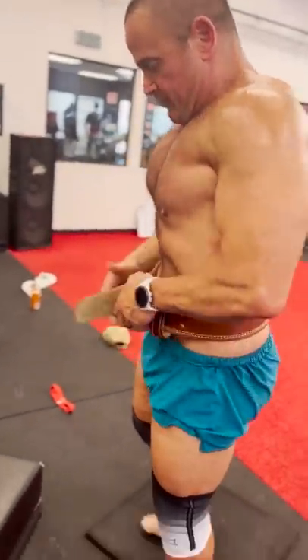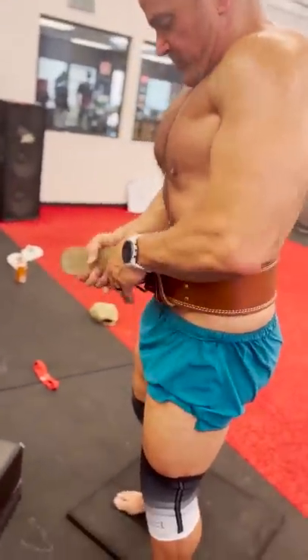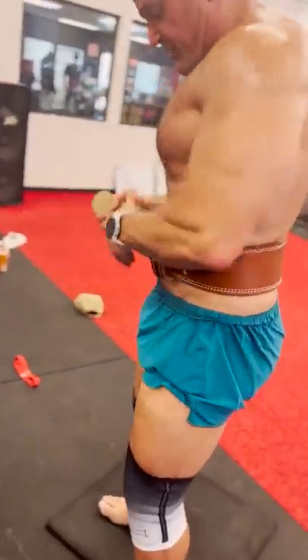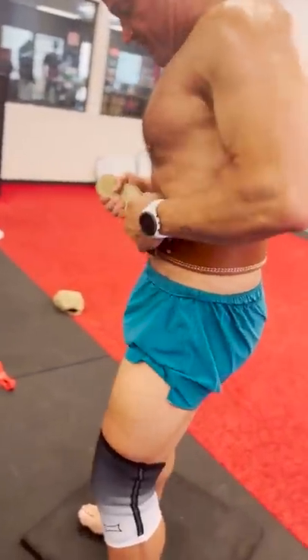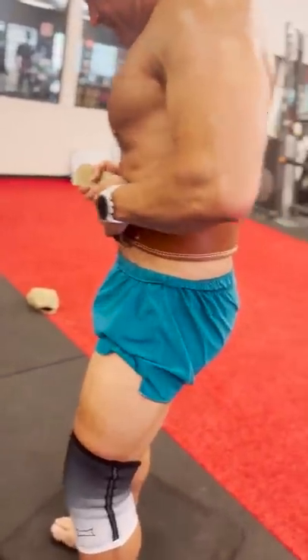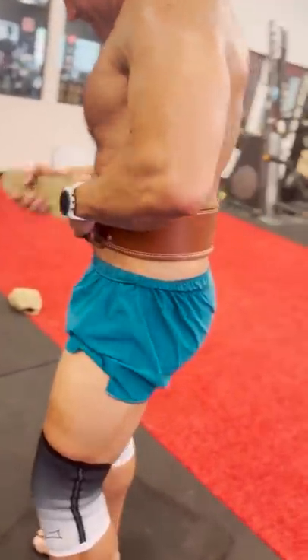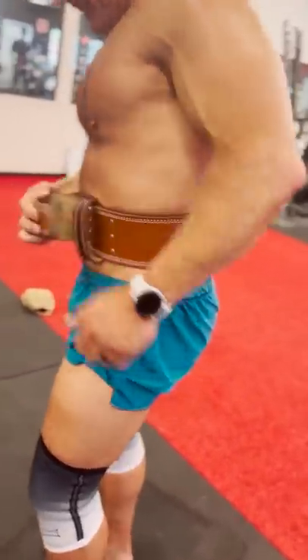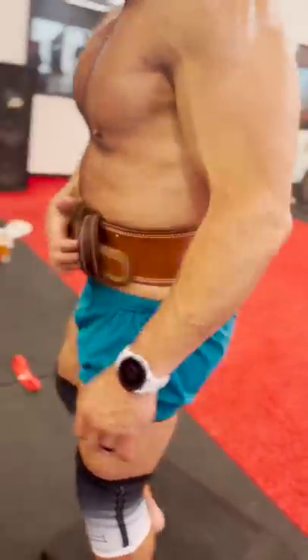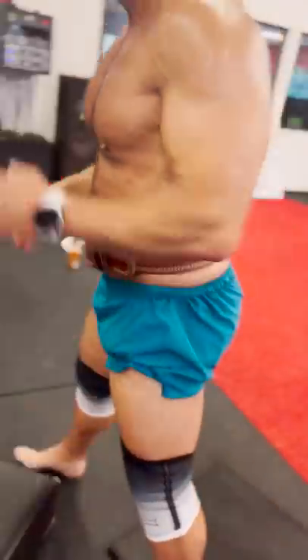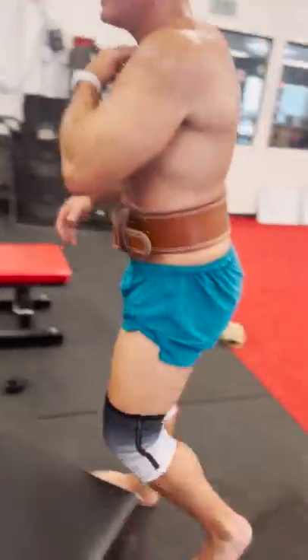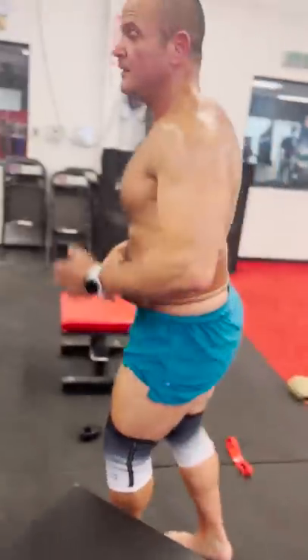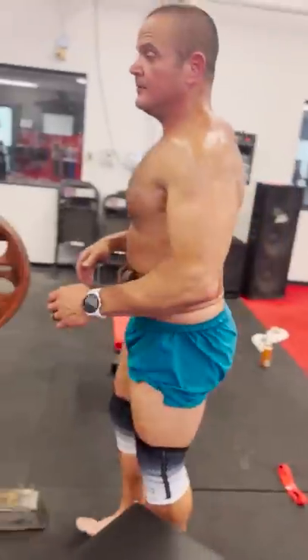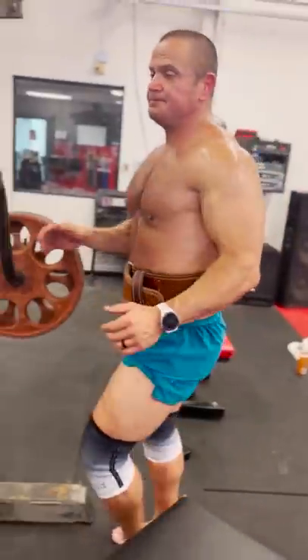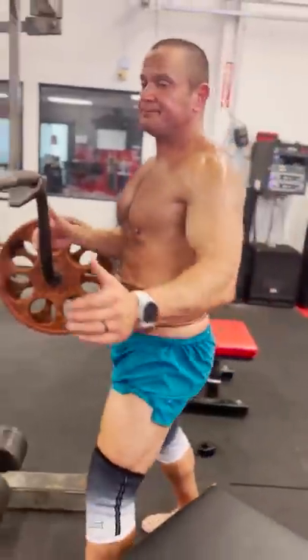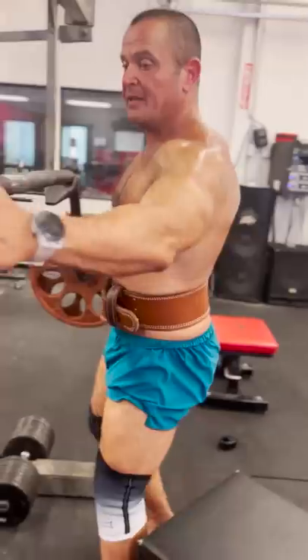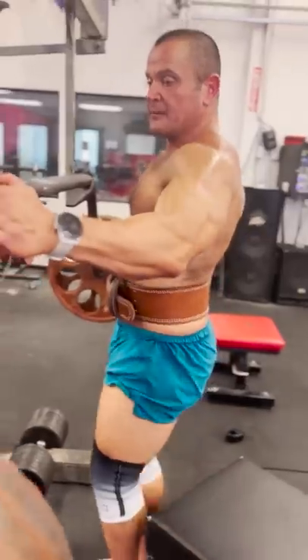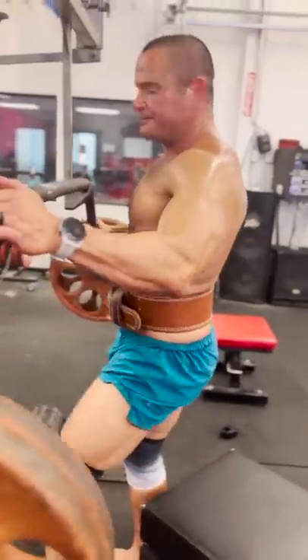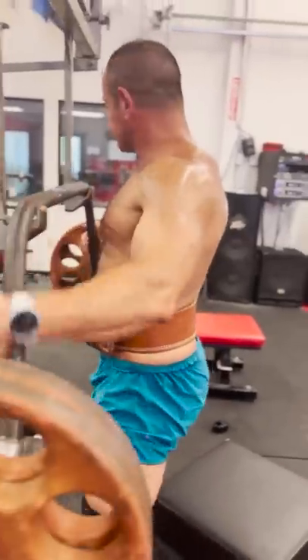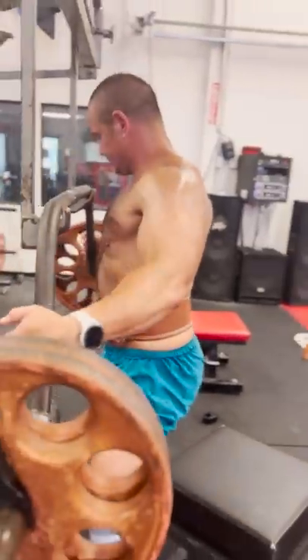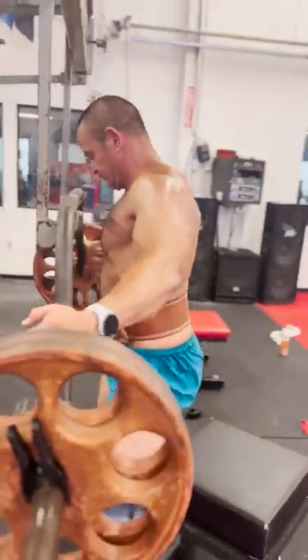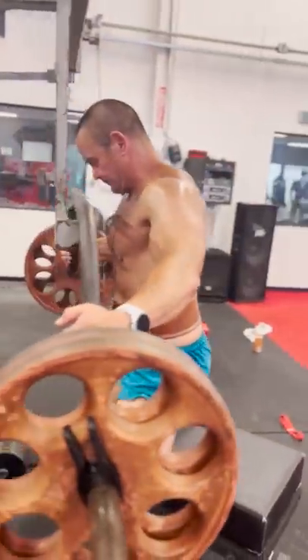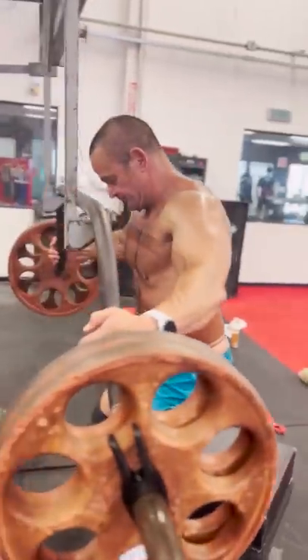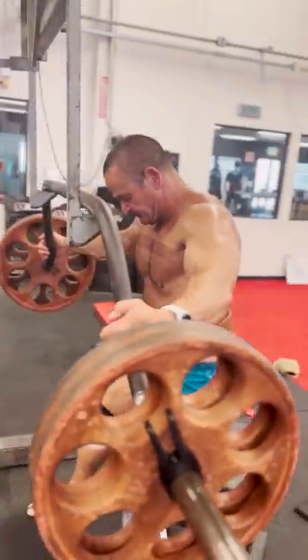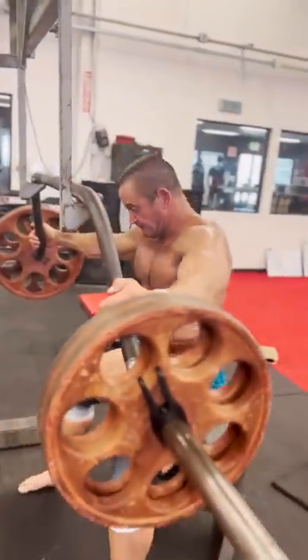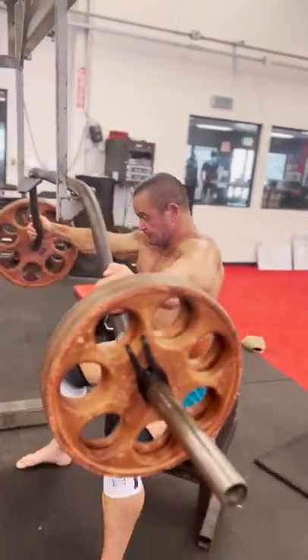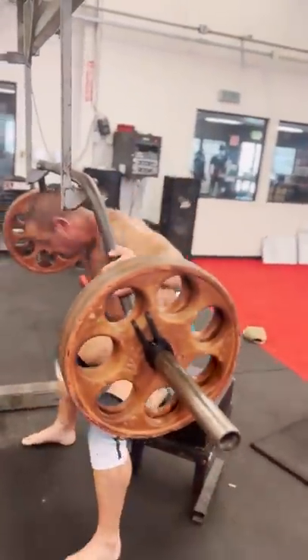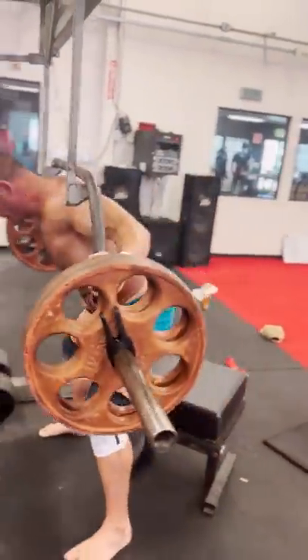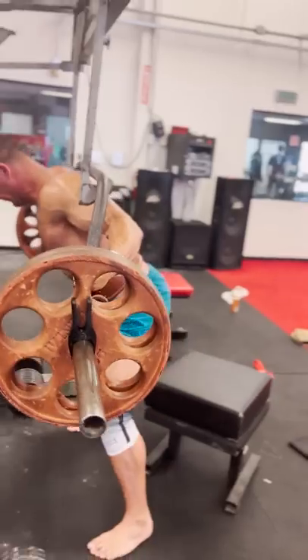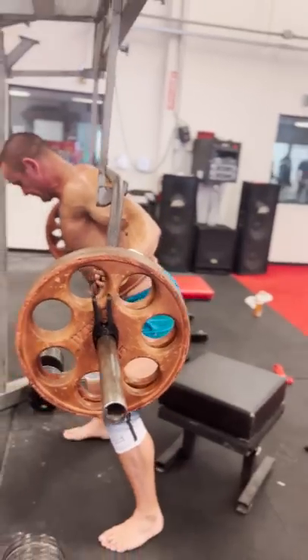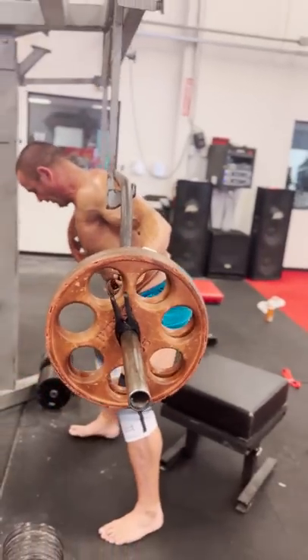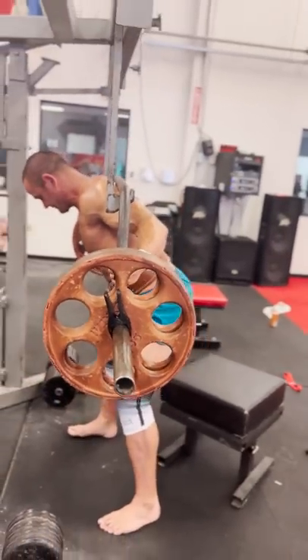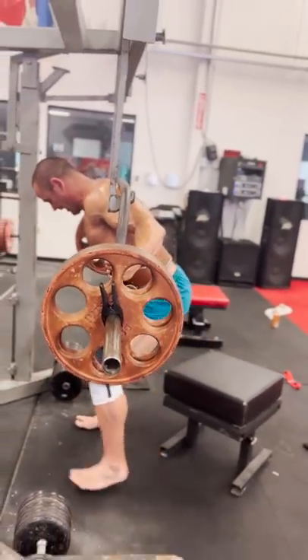Okay, back to another set. Back to this — we're practicing. Practice.